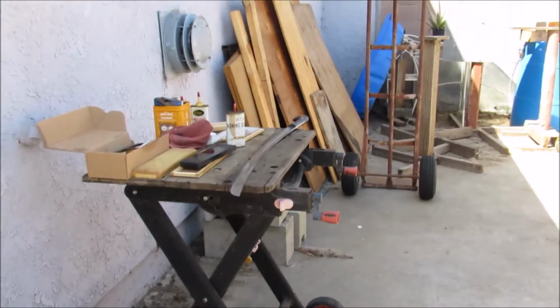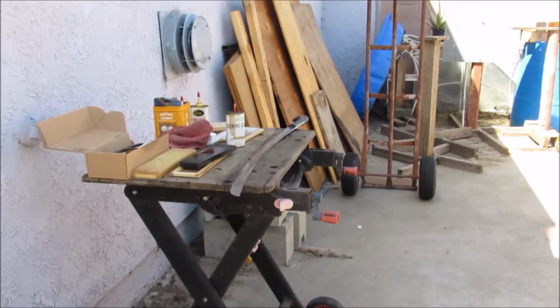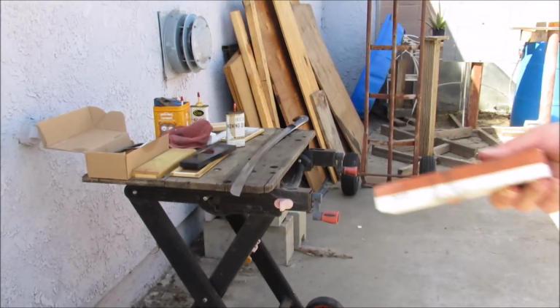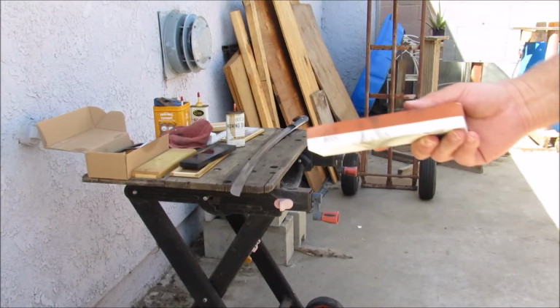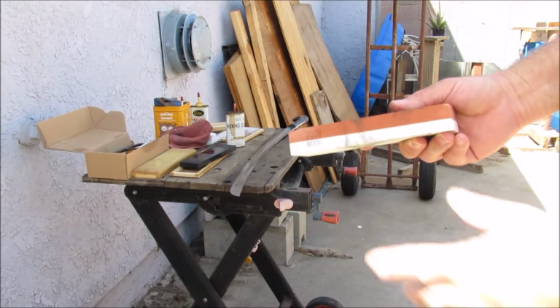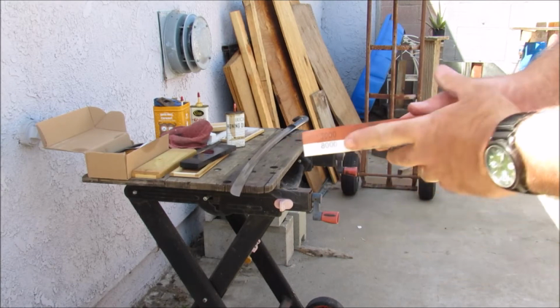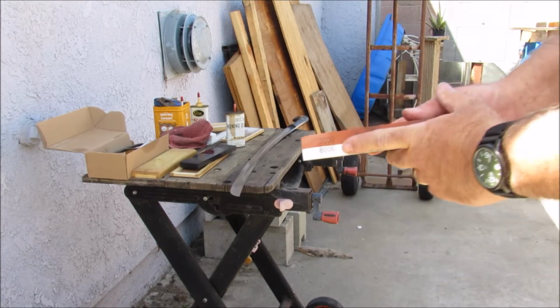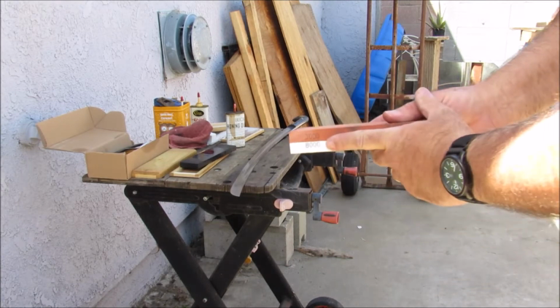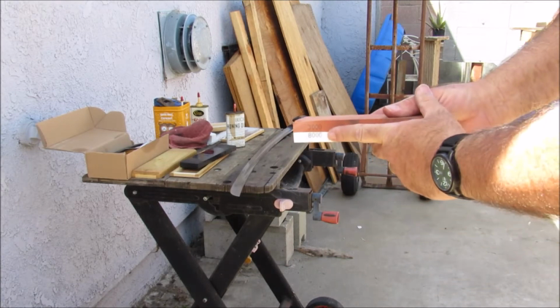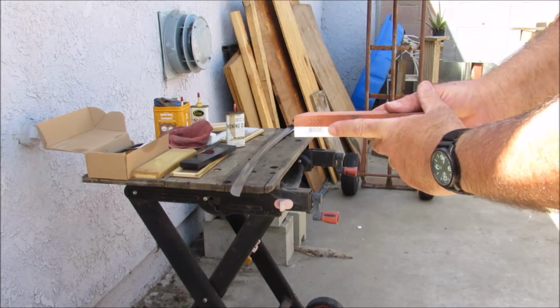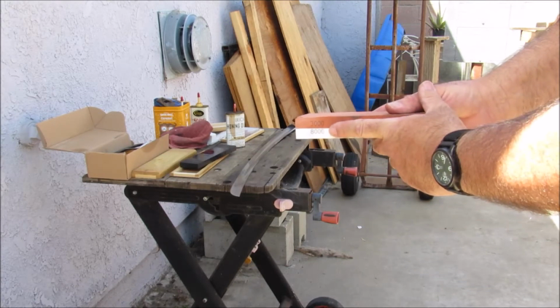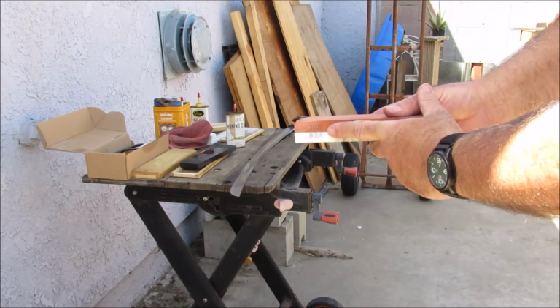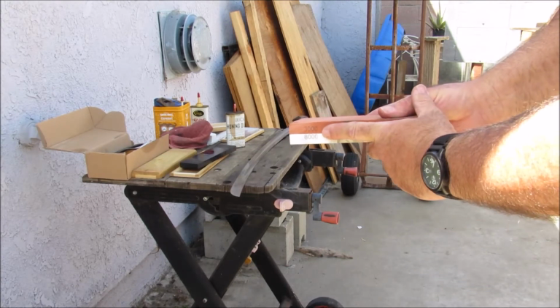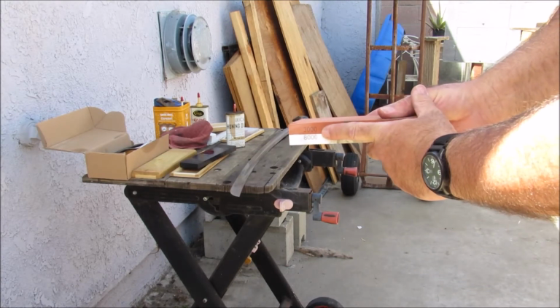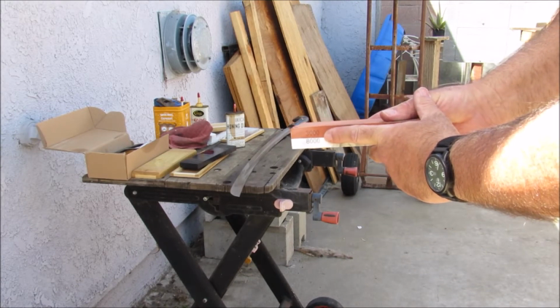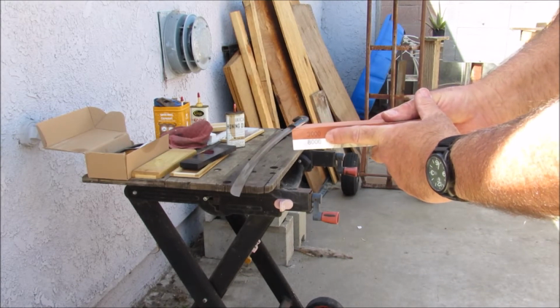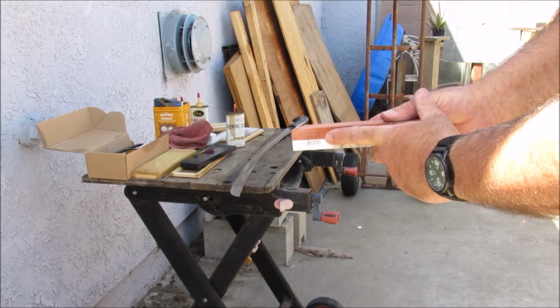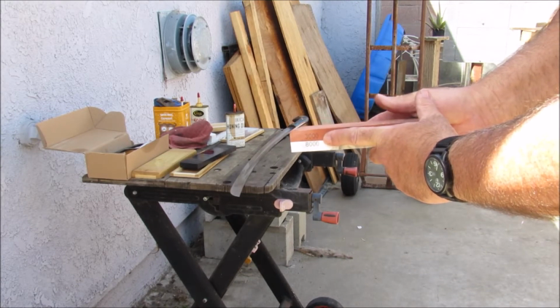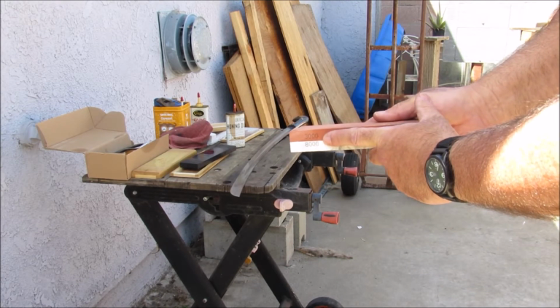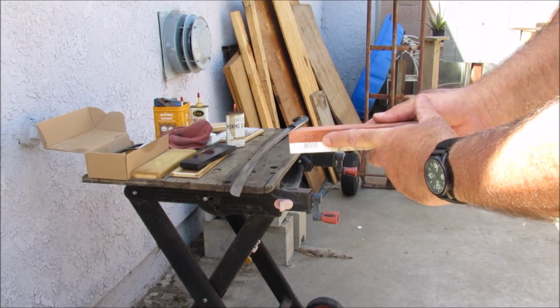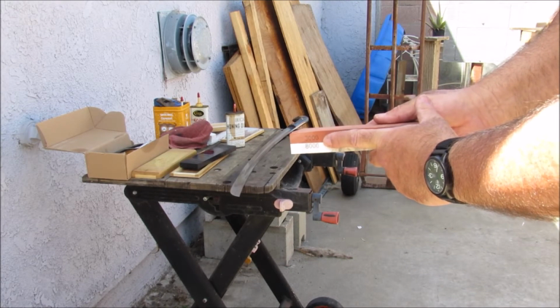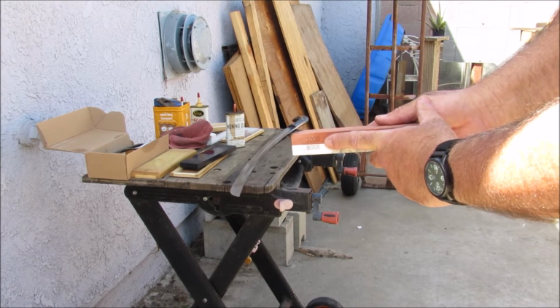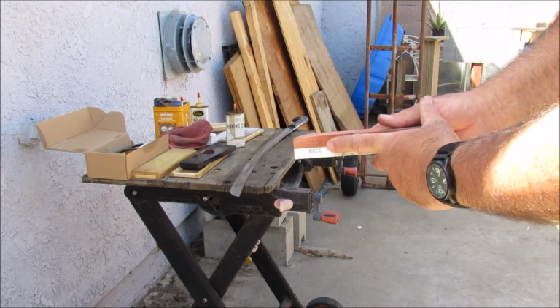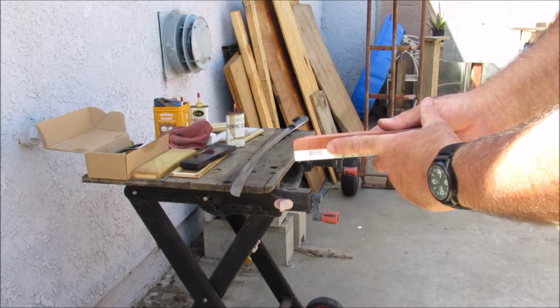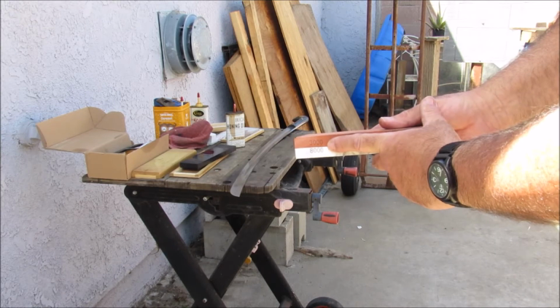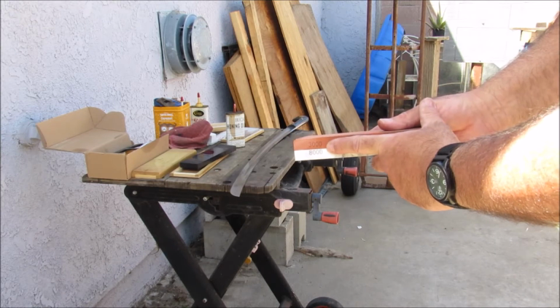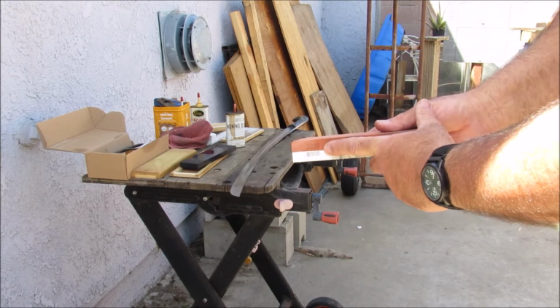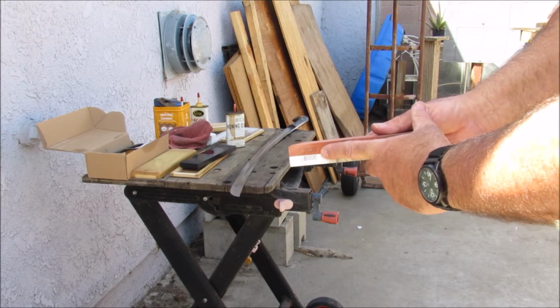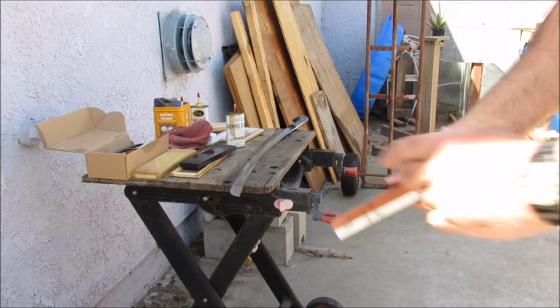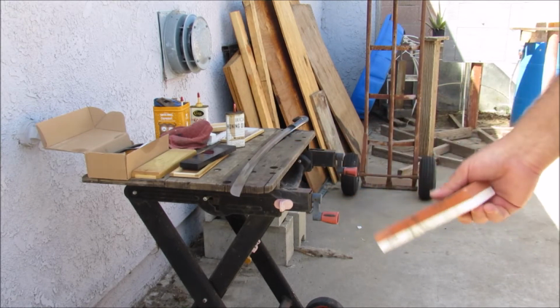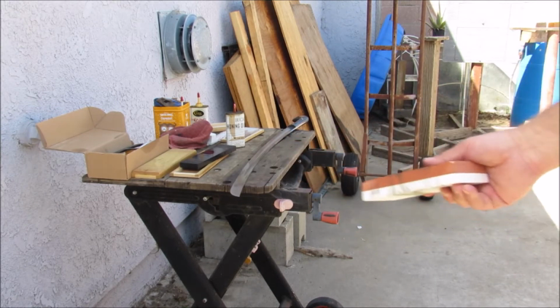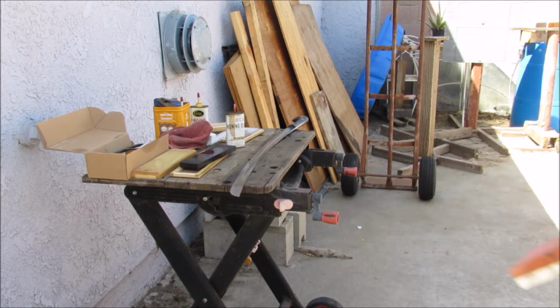Quick correction — this is actually a 3000 and 8000 grit stone. So what we are going to do next is 3000 and 8000 grit, to really polish it out.